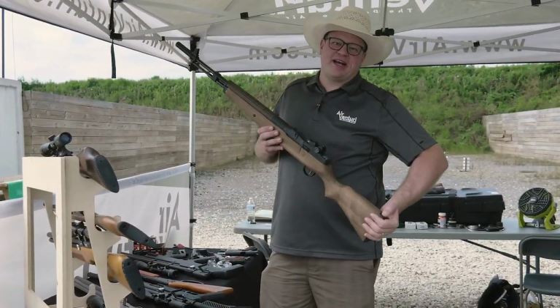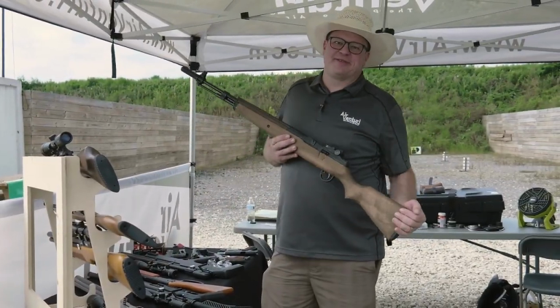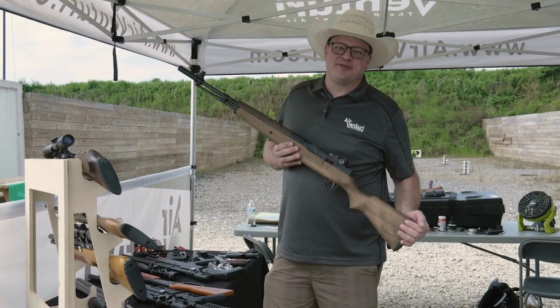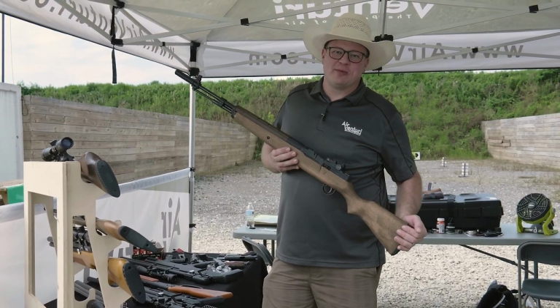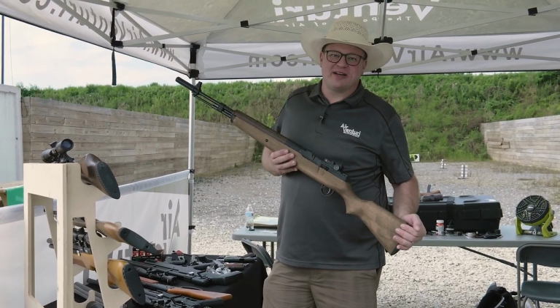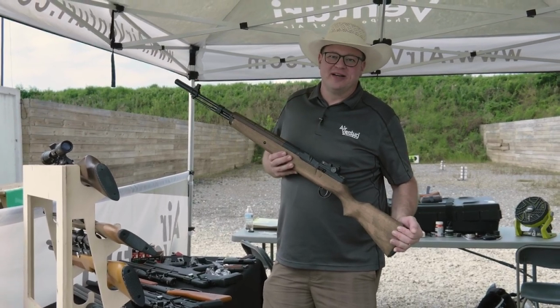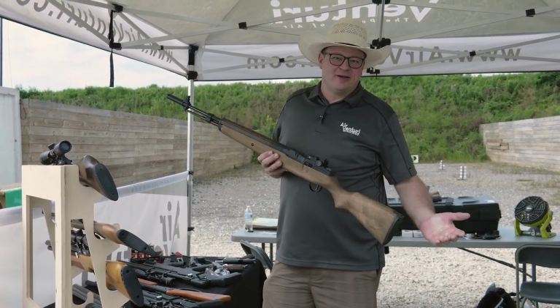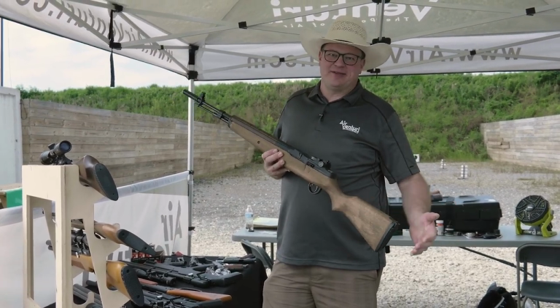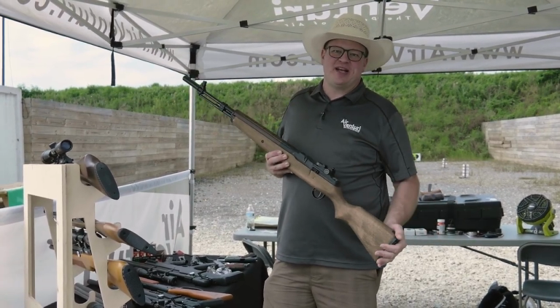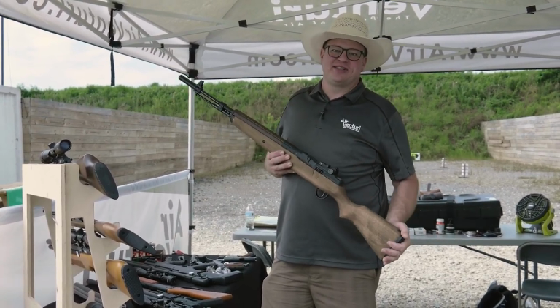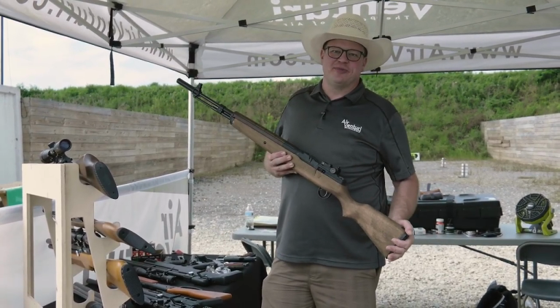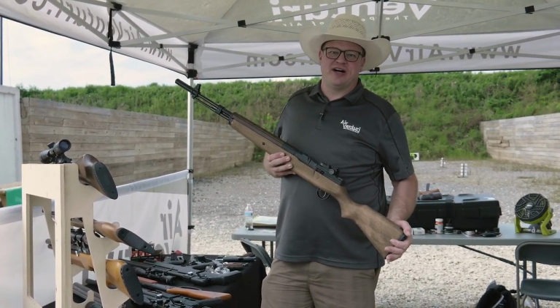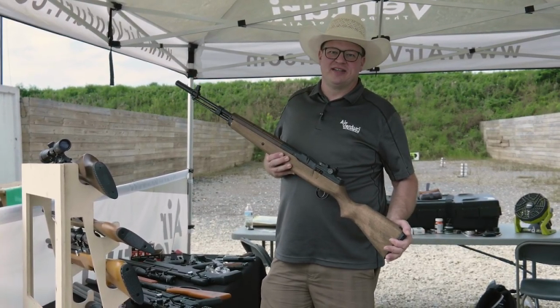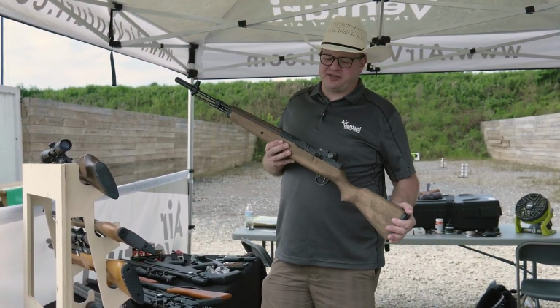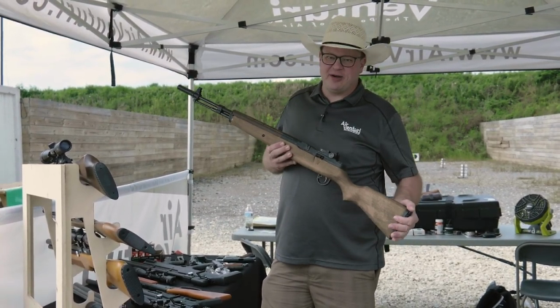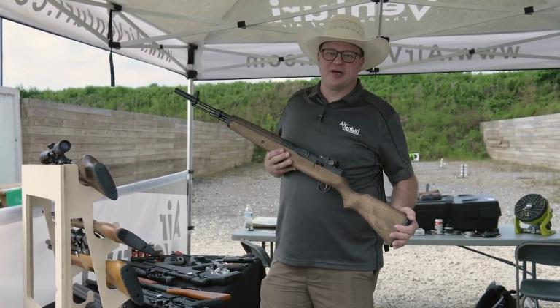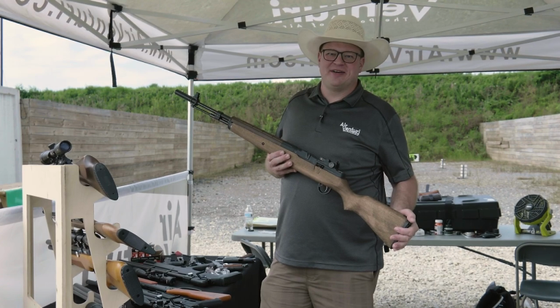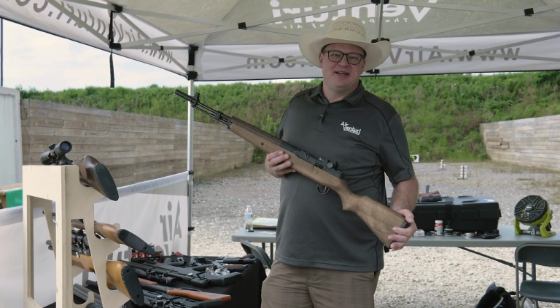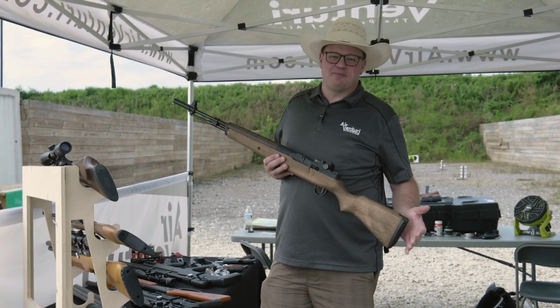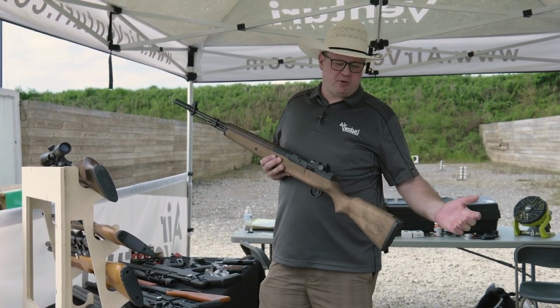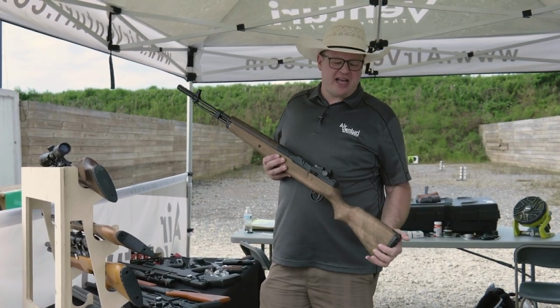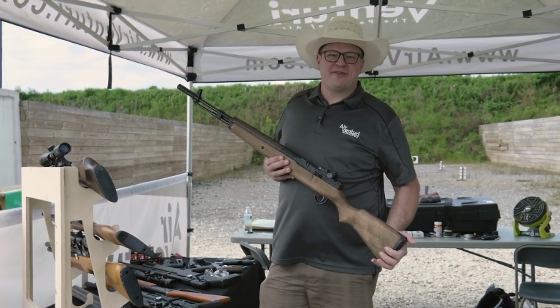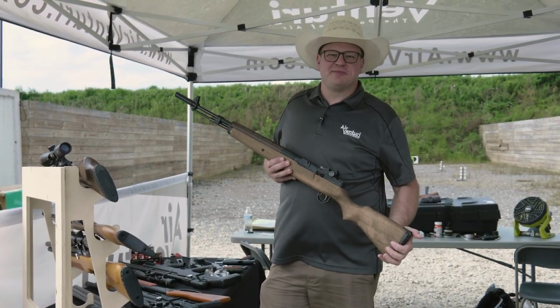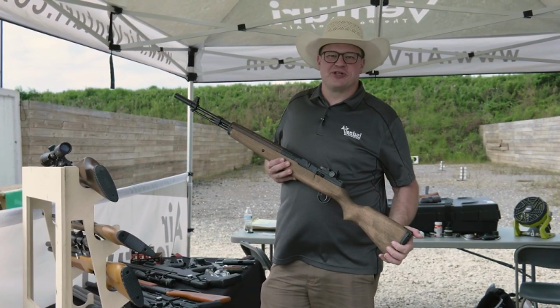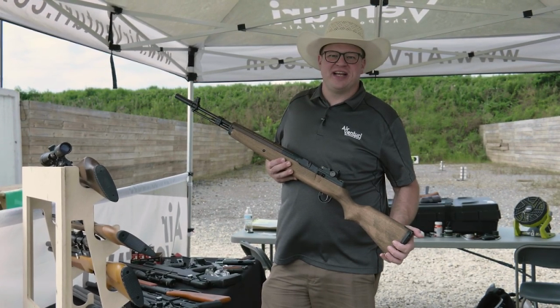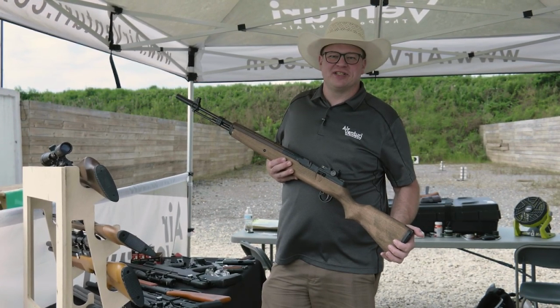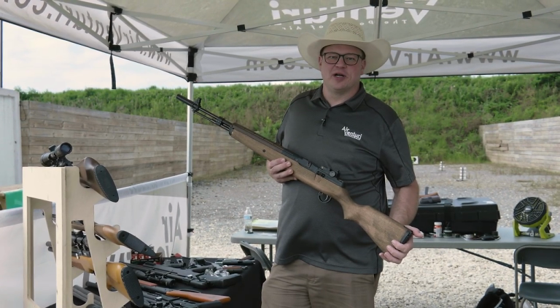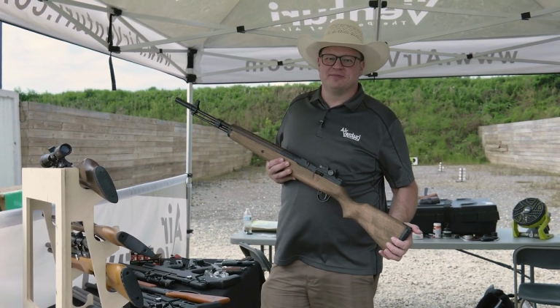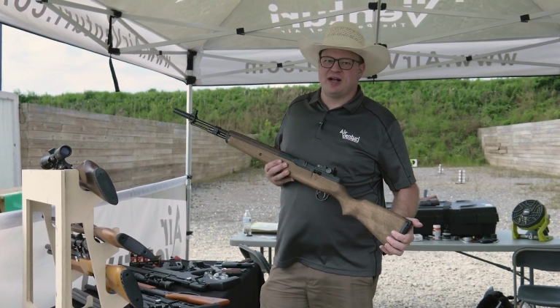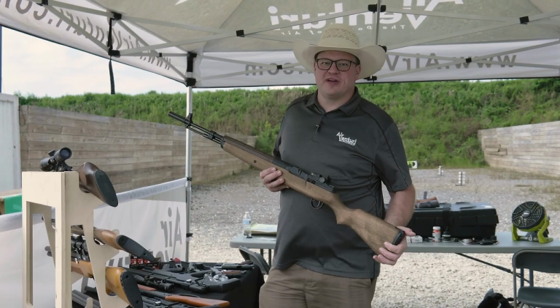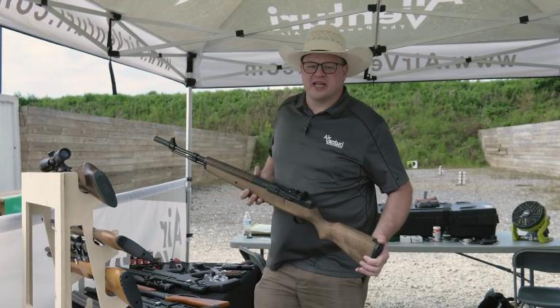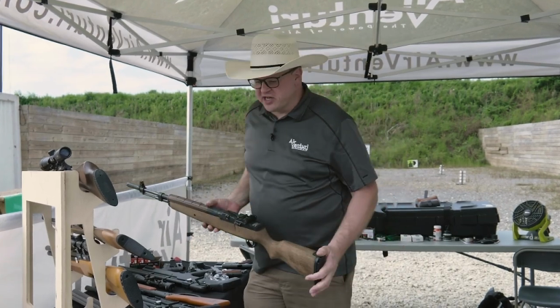And for underlever, we got to have the Springfield Armory out here — the M1A. It's just too much fun, just a great one to have out. We probably had a half dozen people shoot it today, and every single one of them had a smile on their face when they got done.